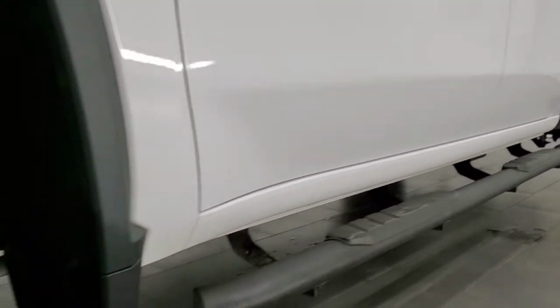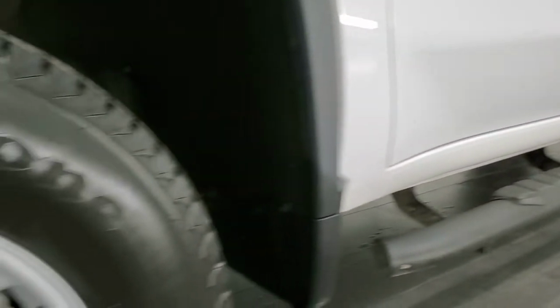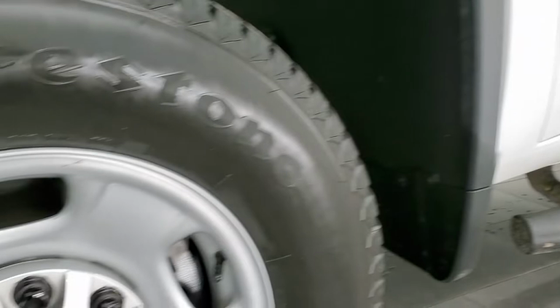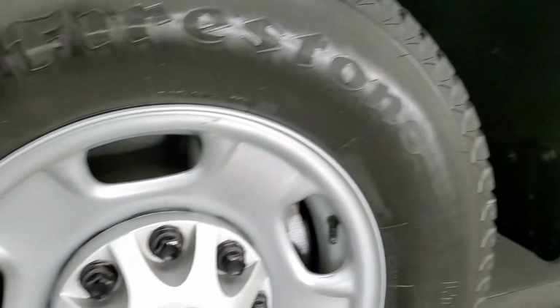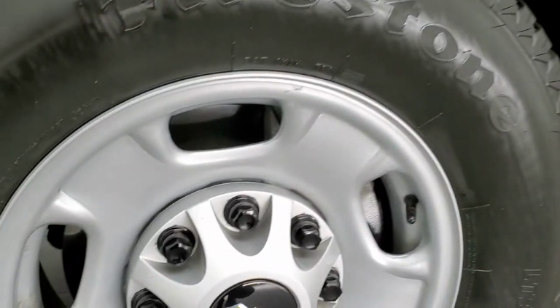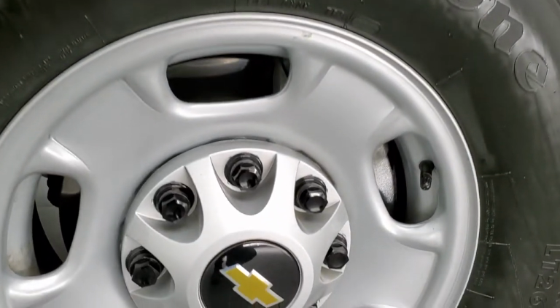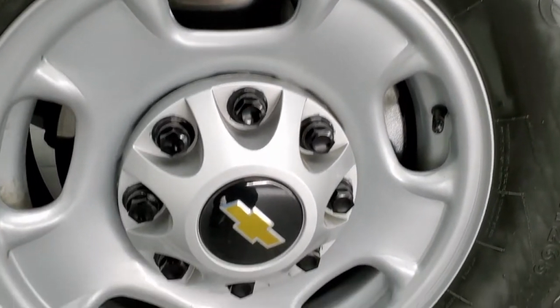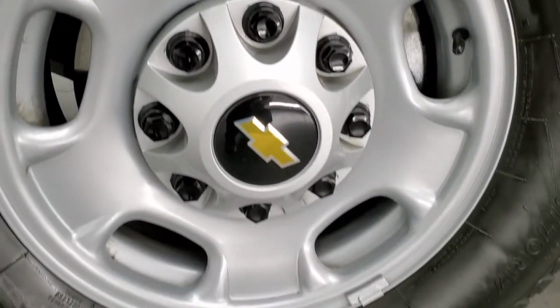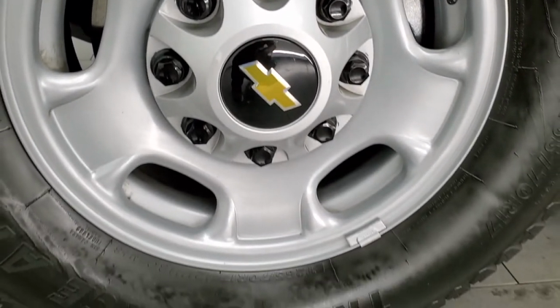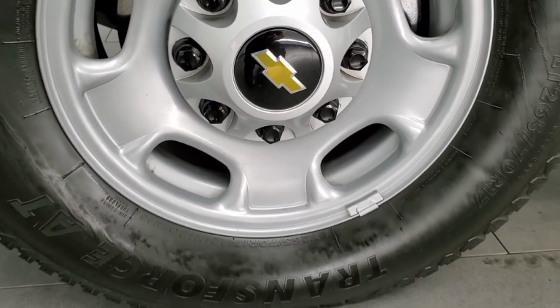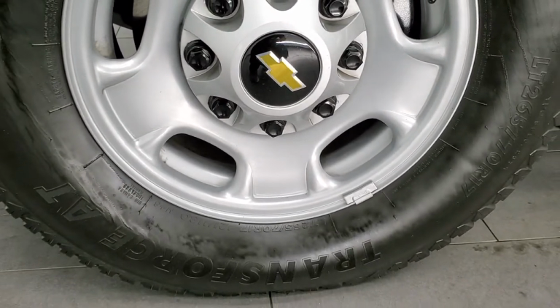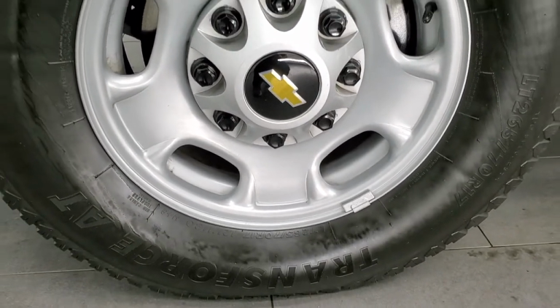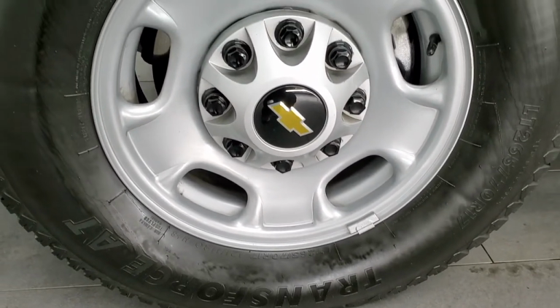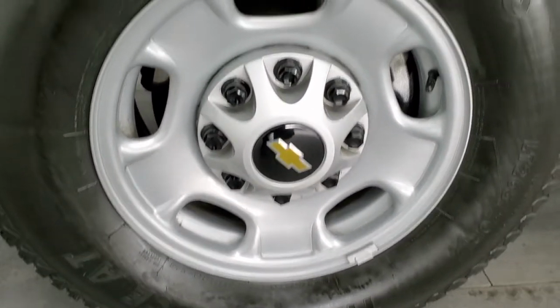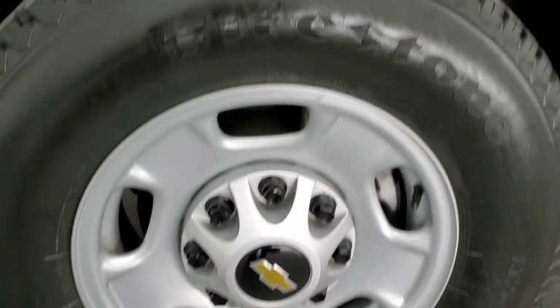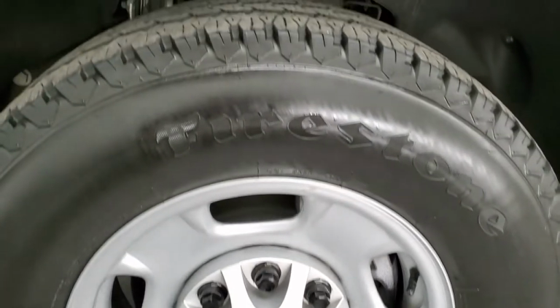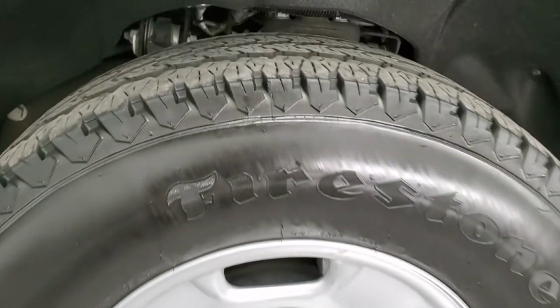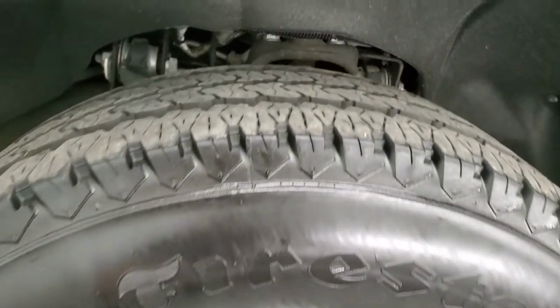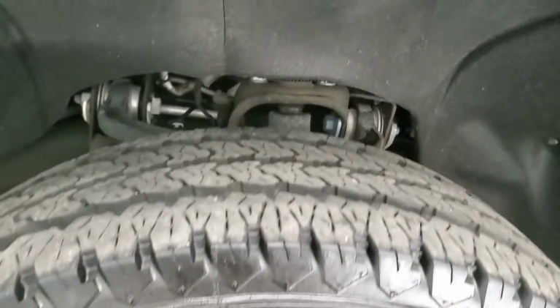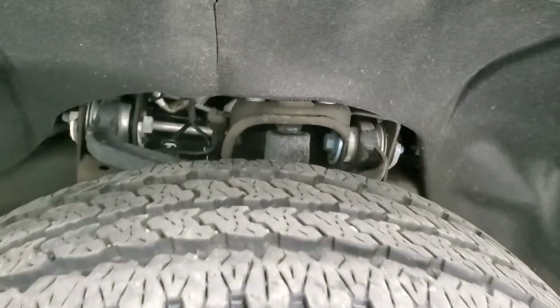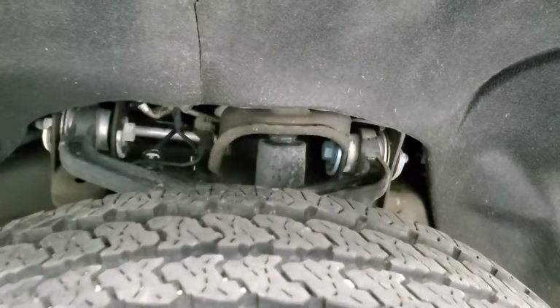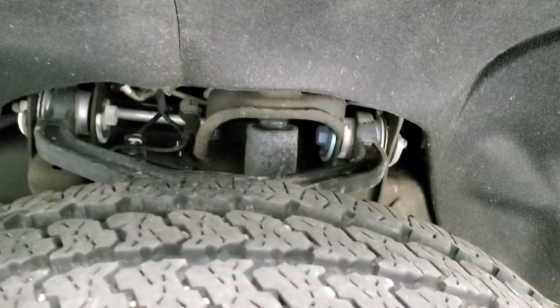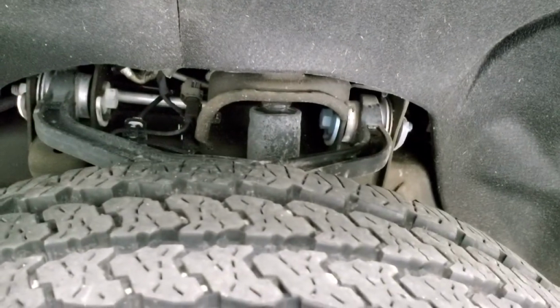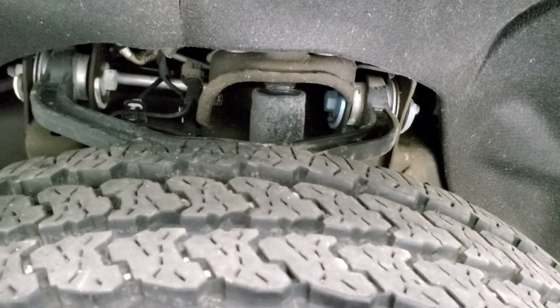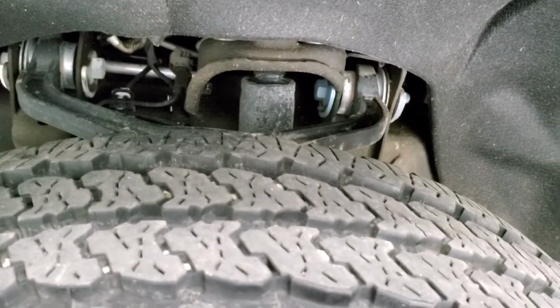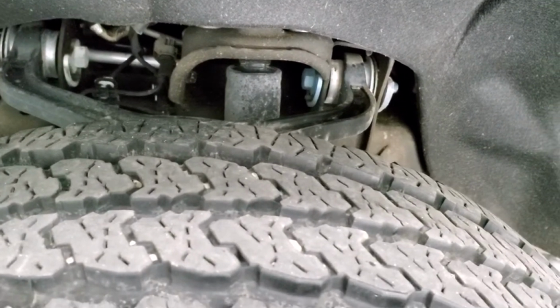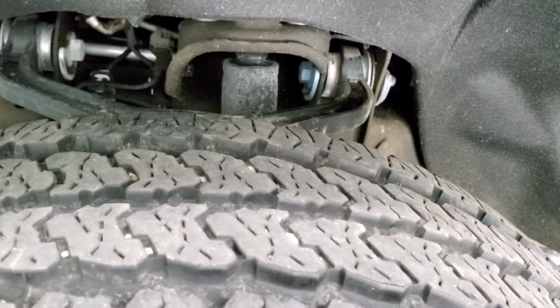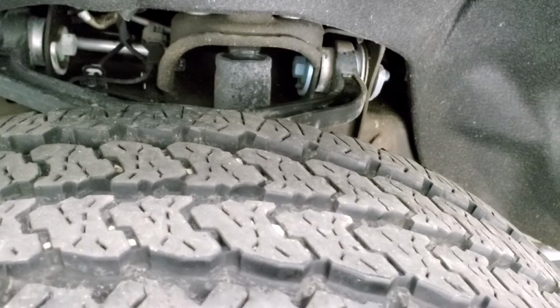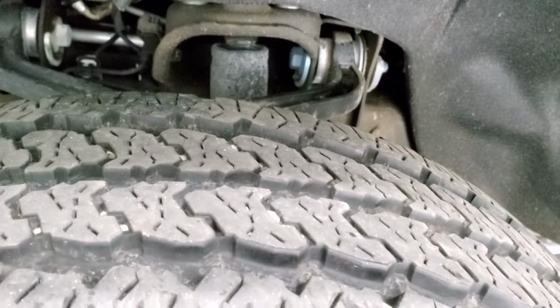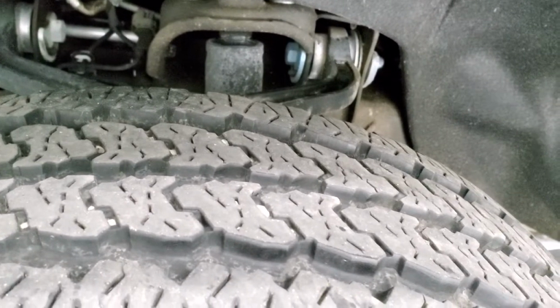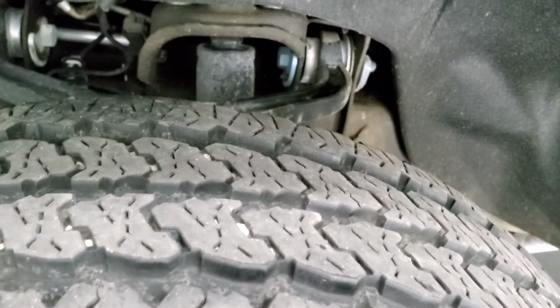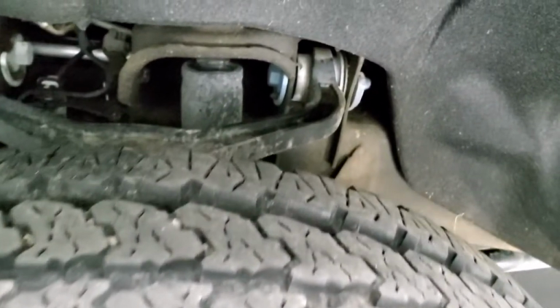This one comes with the steel painted rims and it has Firestone Transforce AT tires — two LT 265/70R17s — and they have probably about 70 to 80 percent of the tread left on them.